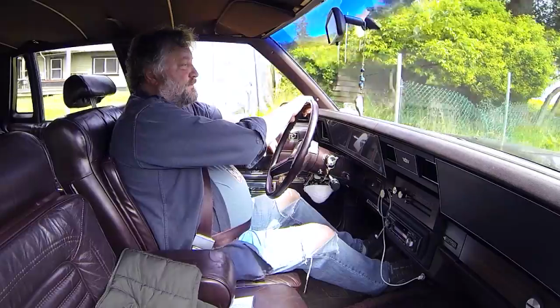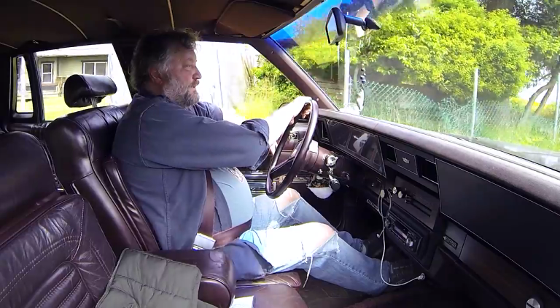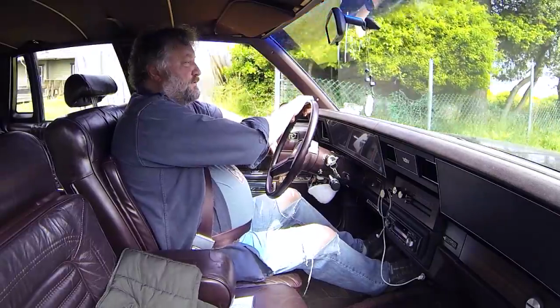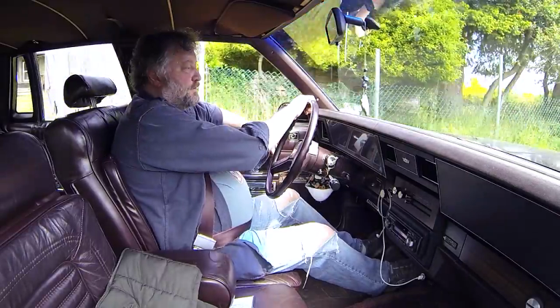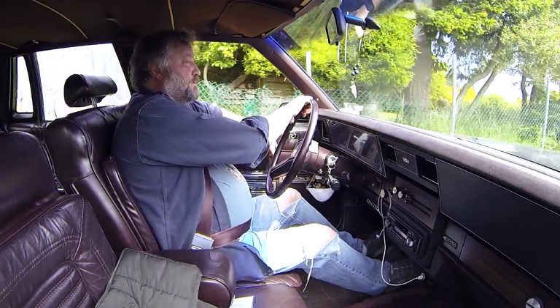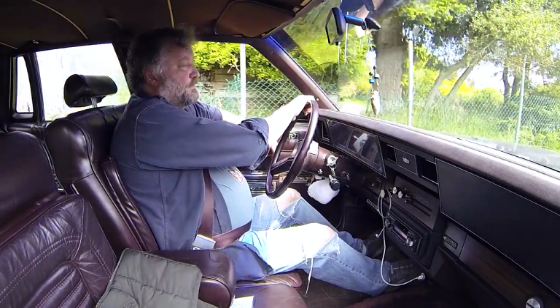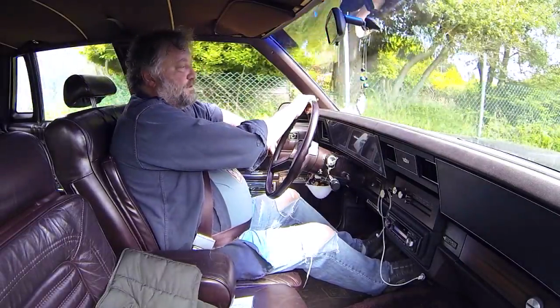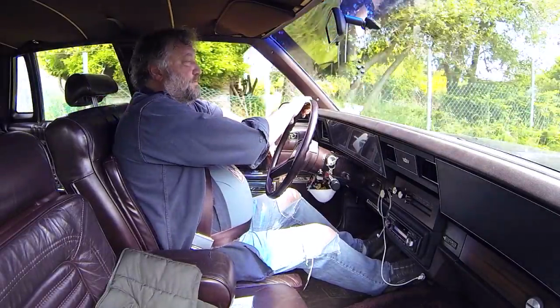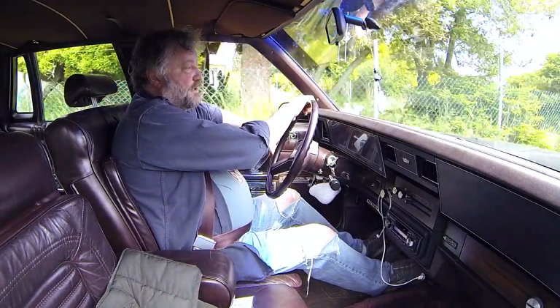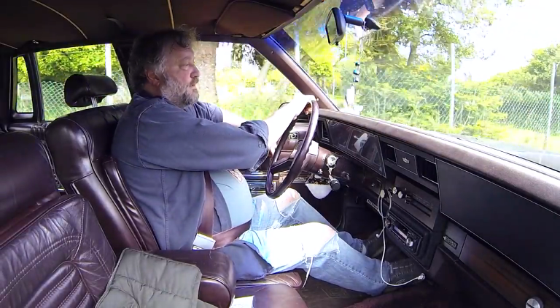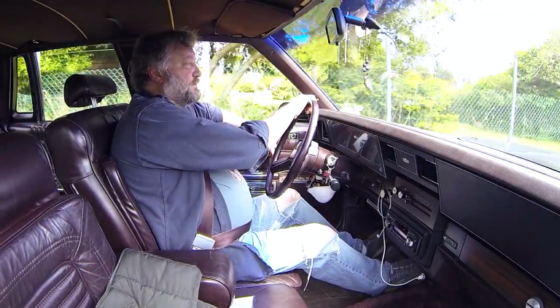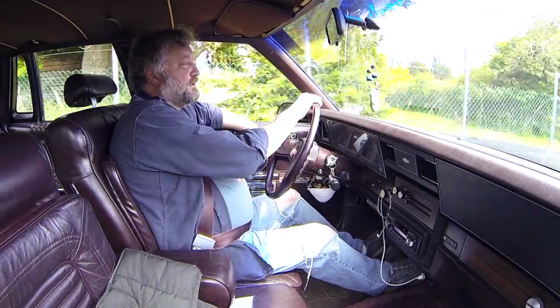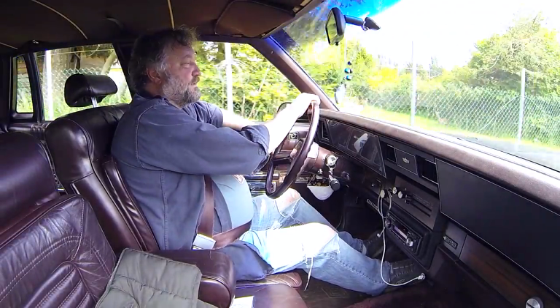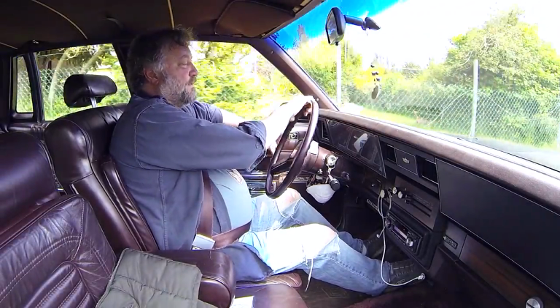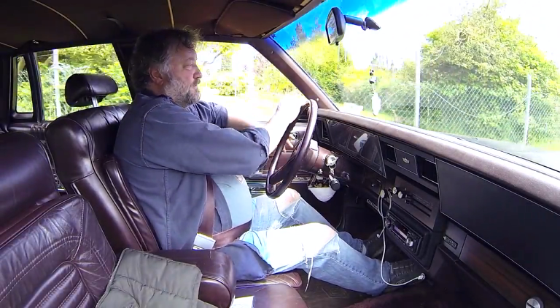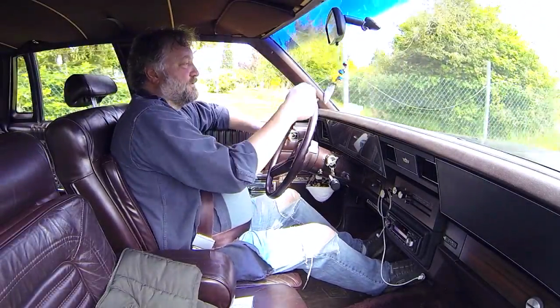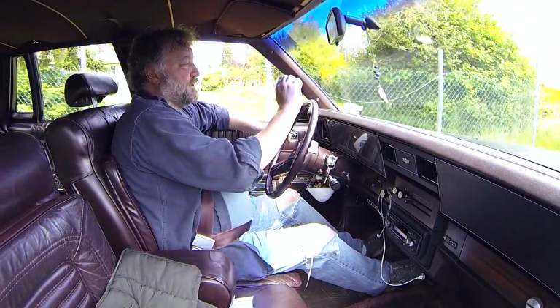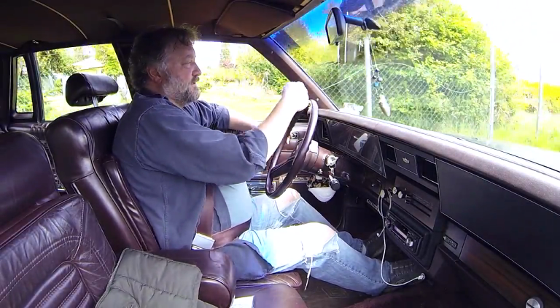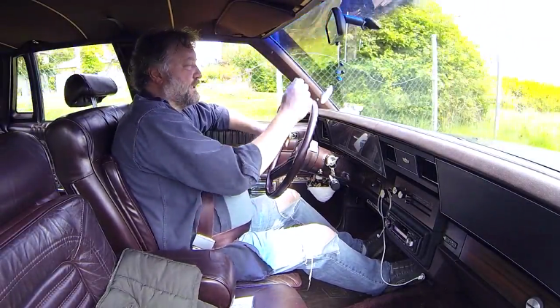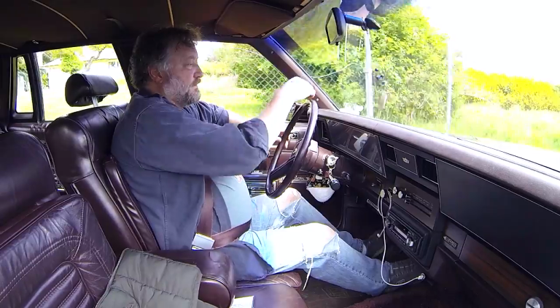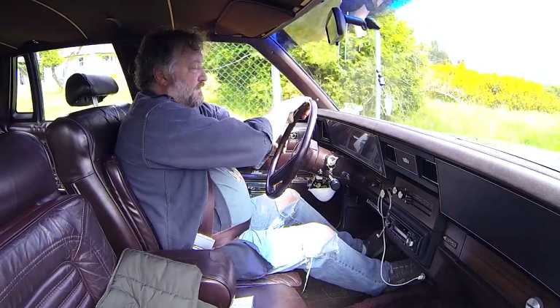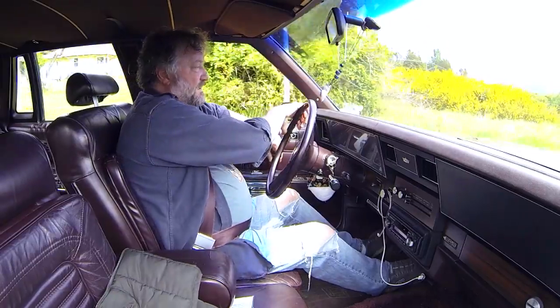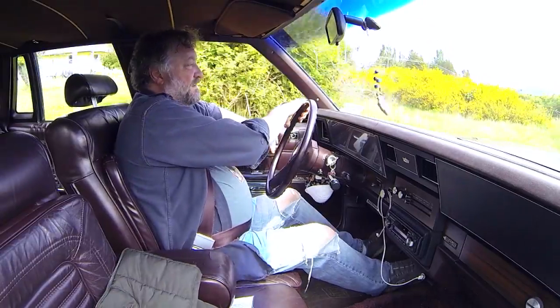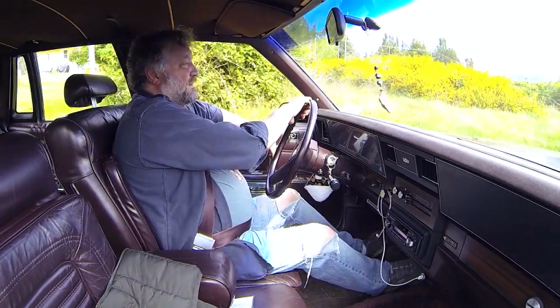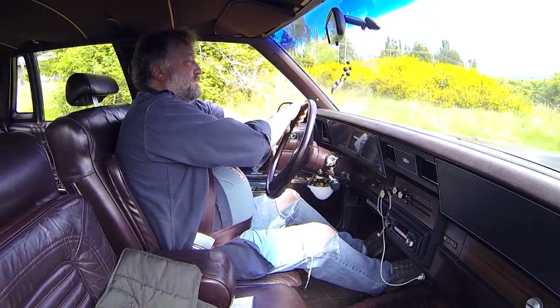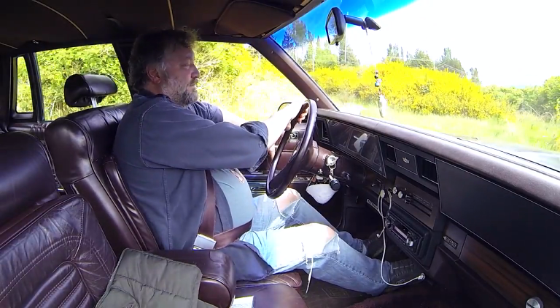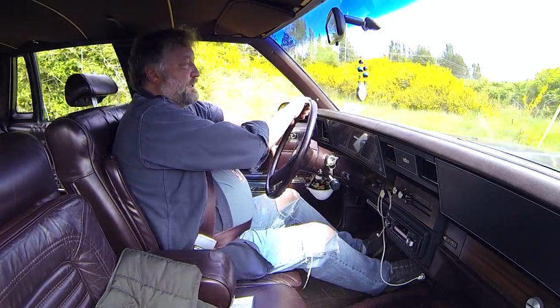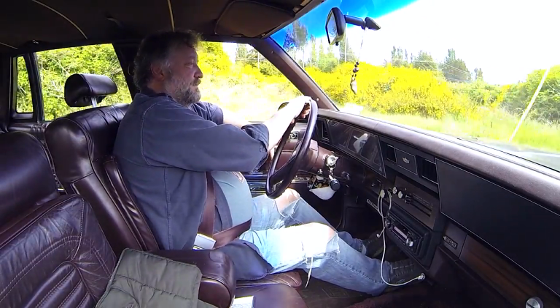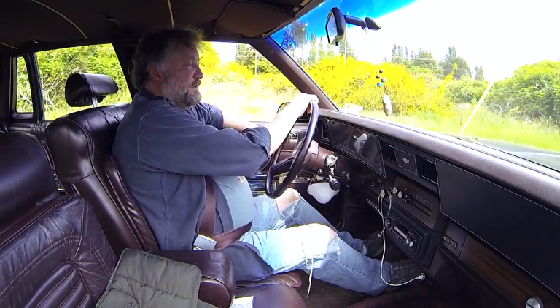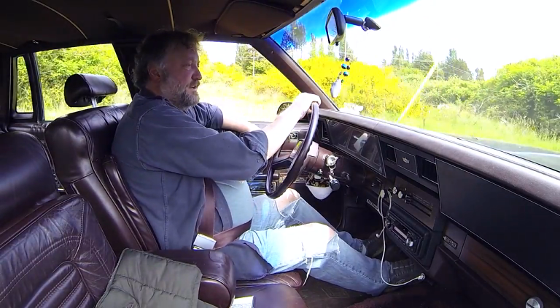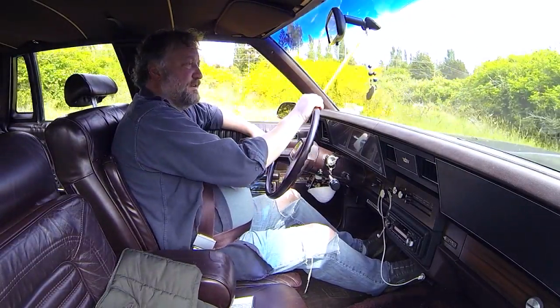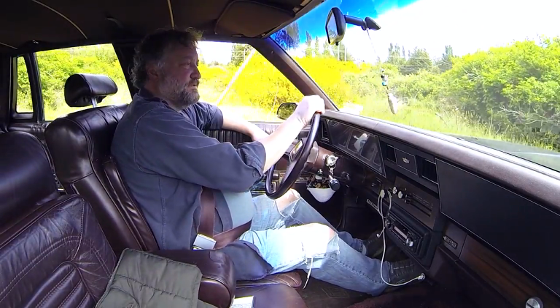Still has an old-school hood ornament — you don't see much of those anymore, not the ones that stick up. Although I'm sure it's on a spring so you don't impale somebody you hit on the street.